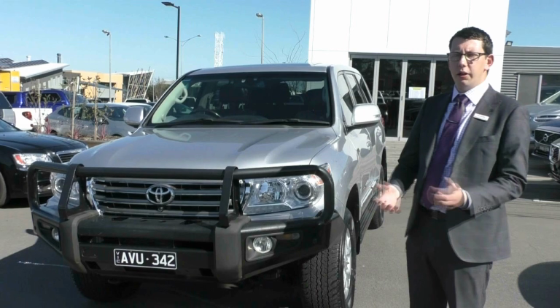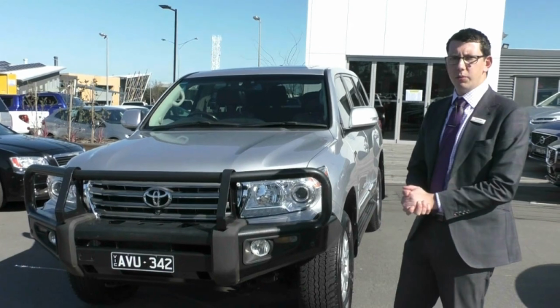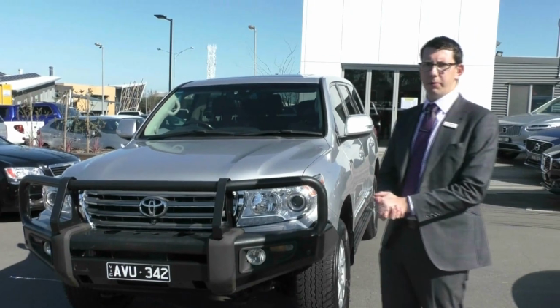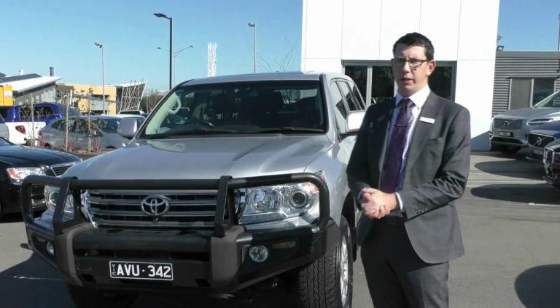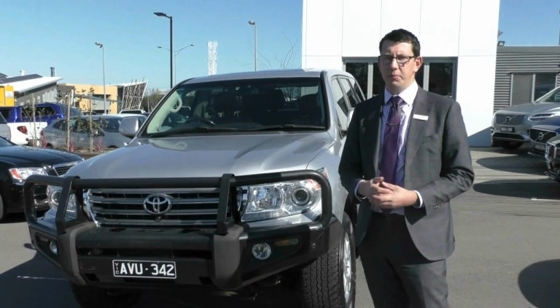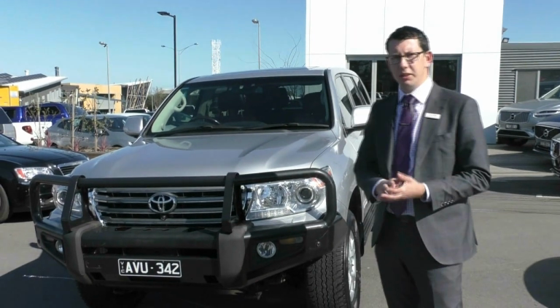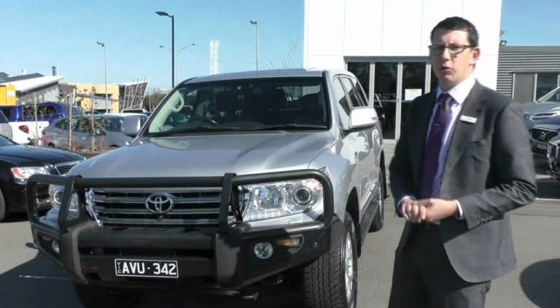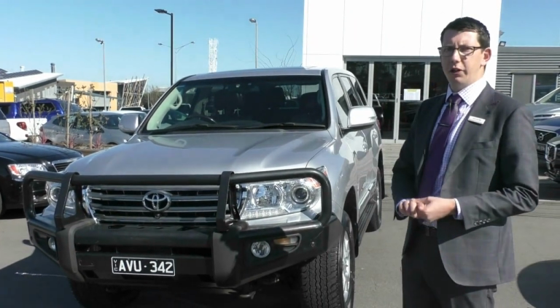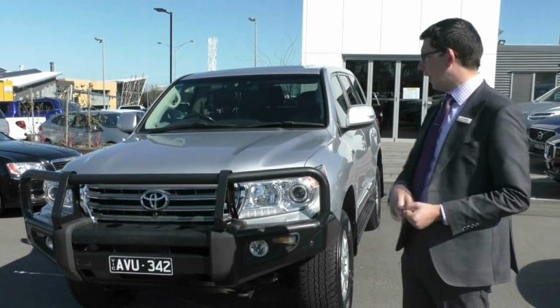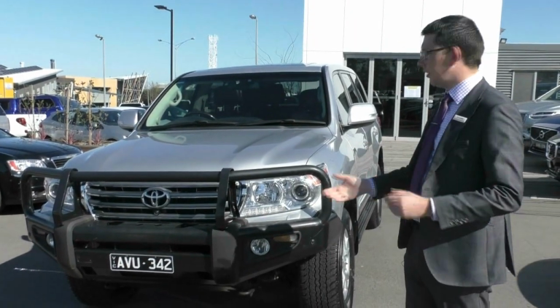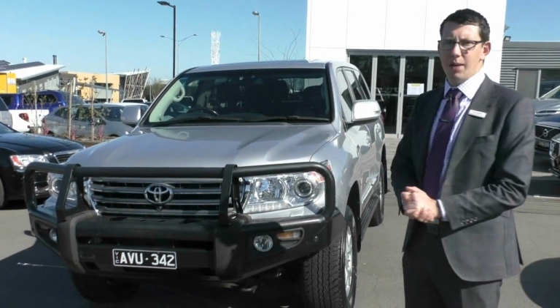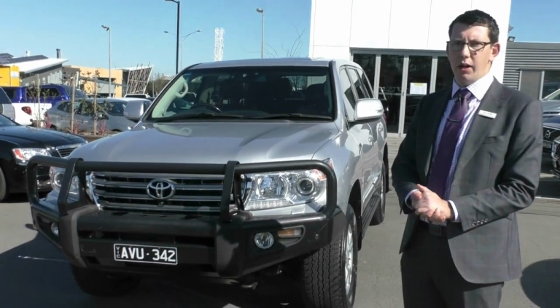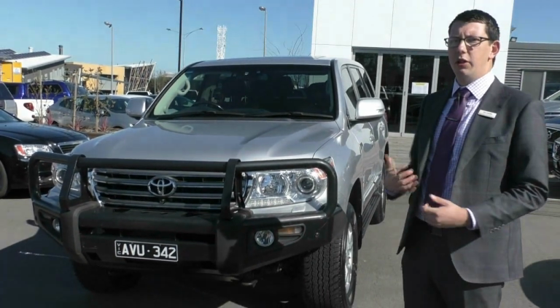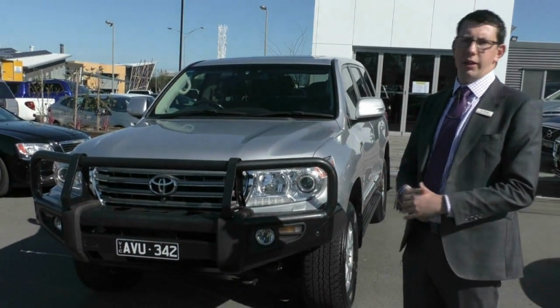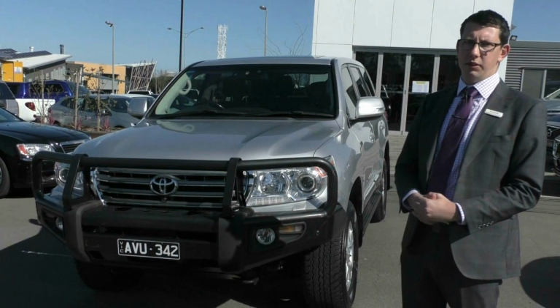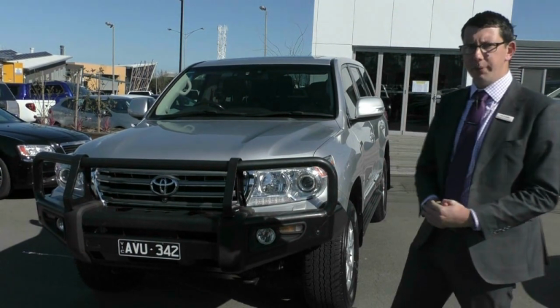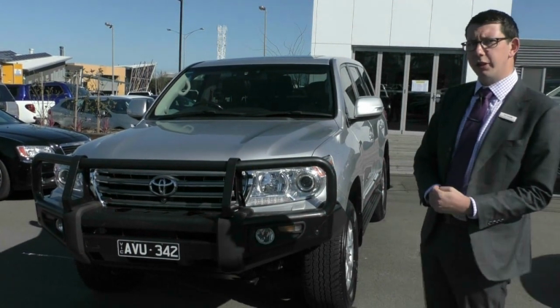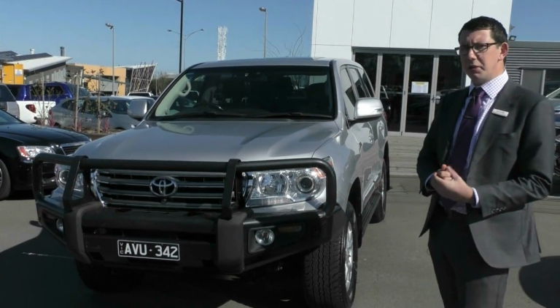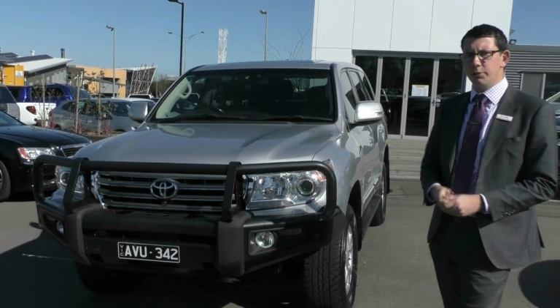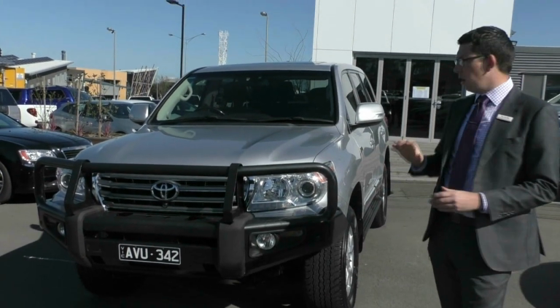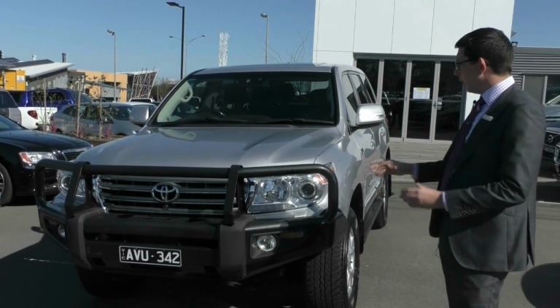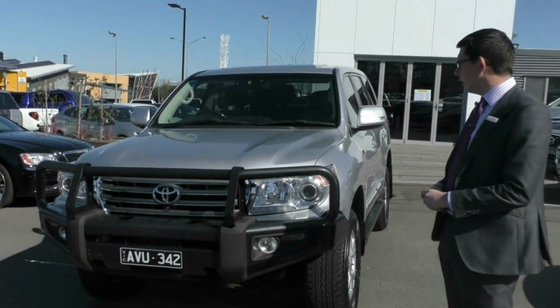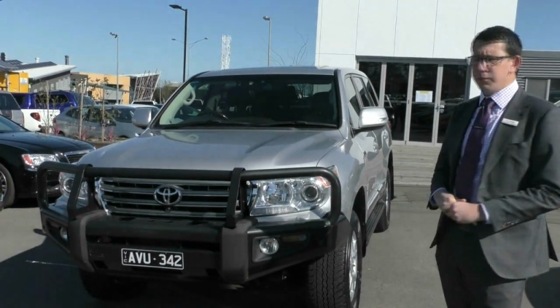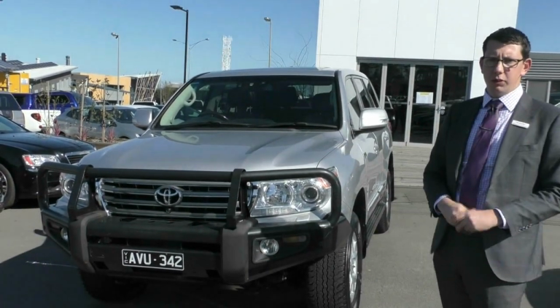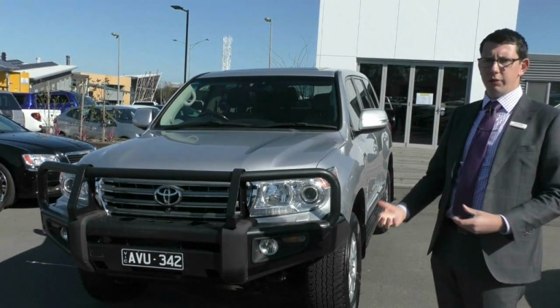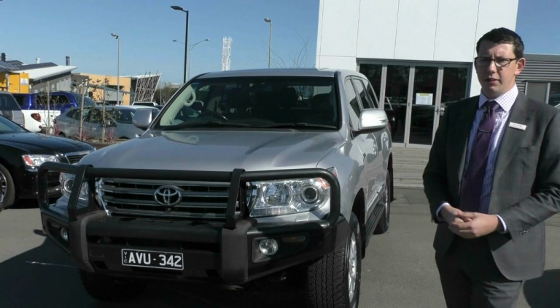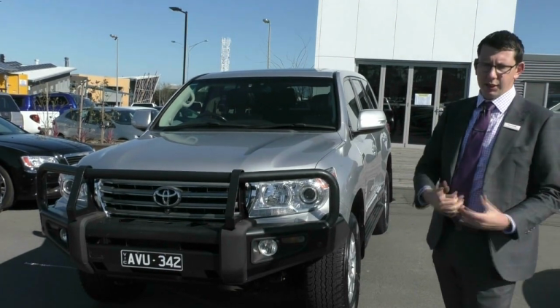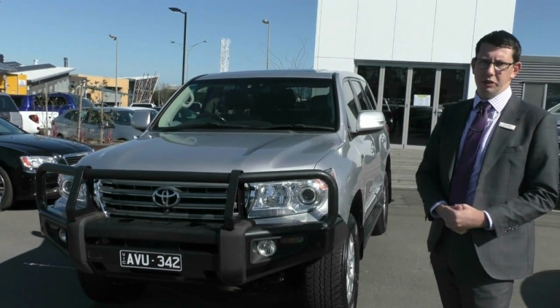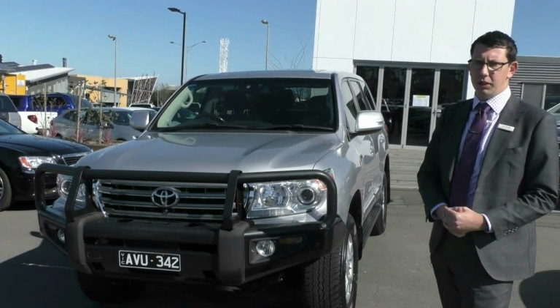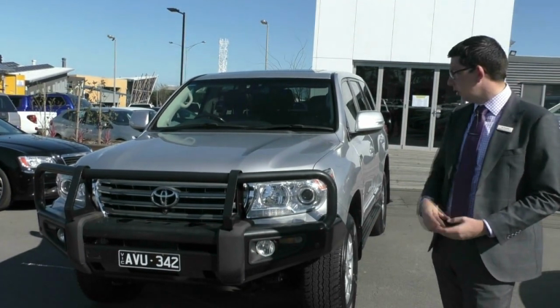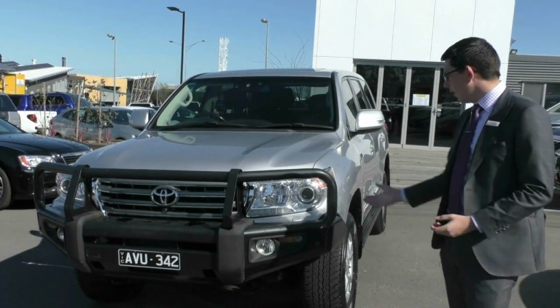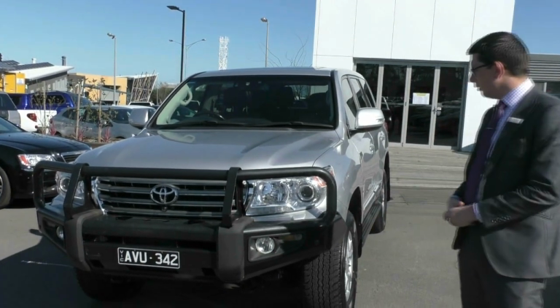Hello and welcome to Berwick Mitsubishi. My name's Tim and today we're doing a walk-around video of our 2013 MY12 Toyota Land Cruiser Sahara. In this video I'm going to take you around the outside, point out the quality of this vehicle, then we're going to jump inside and run through the interior and some of the engine specs as well.